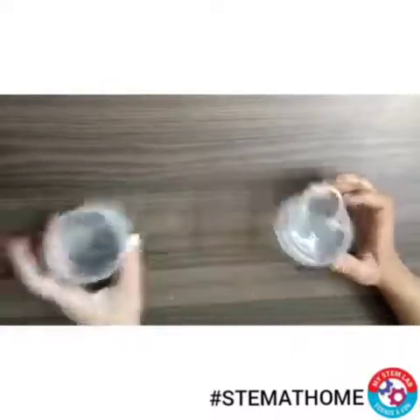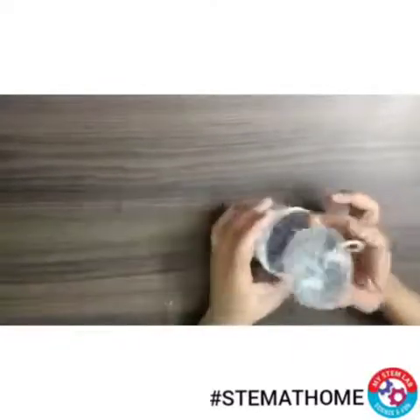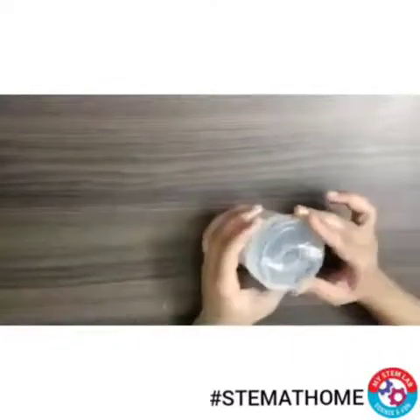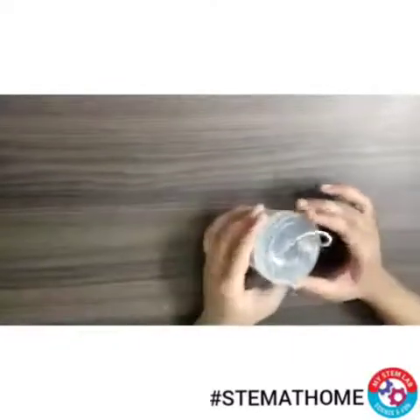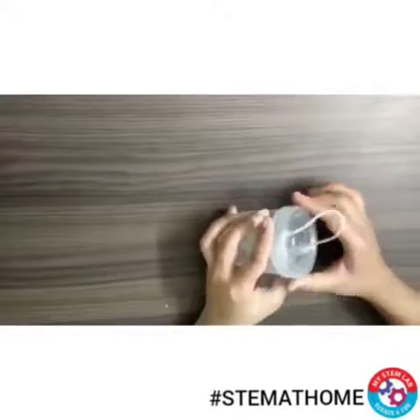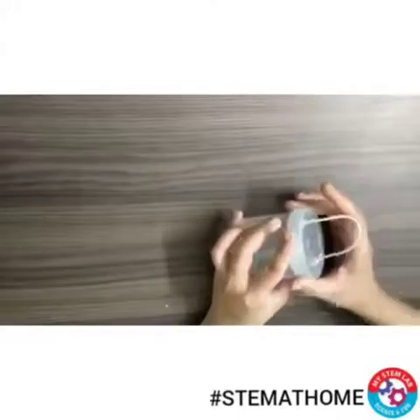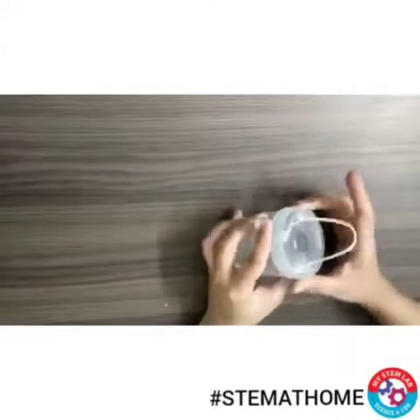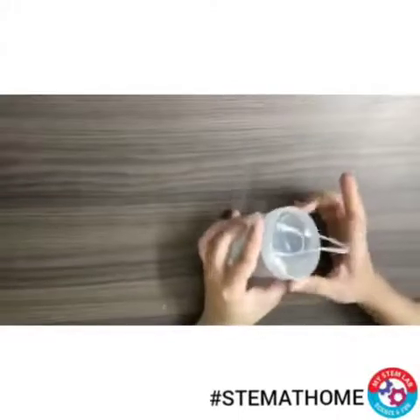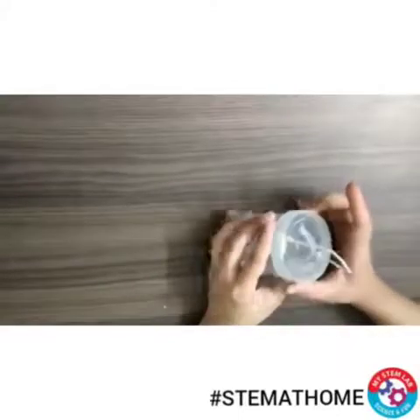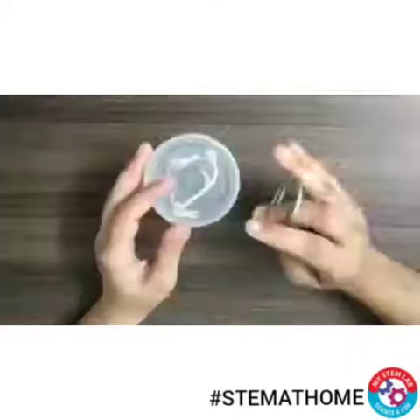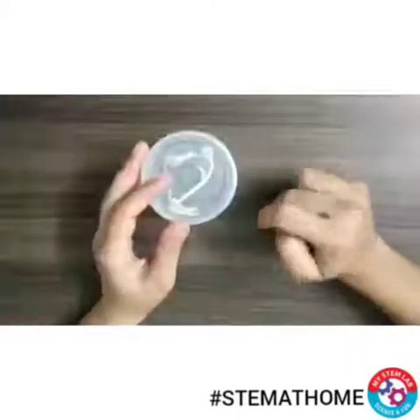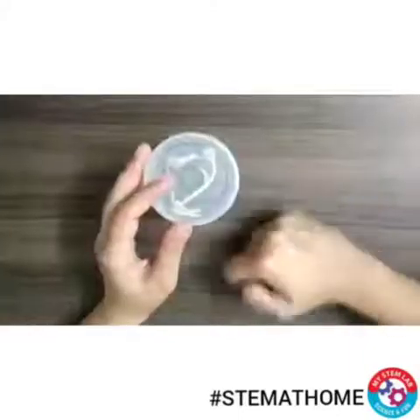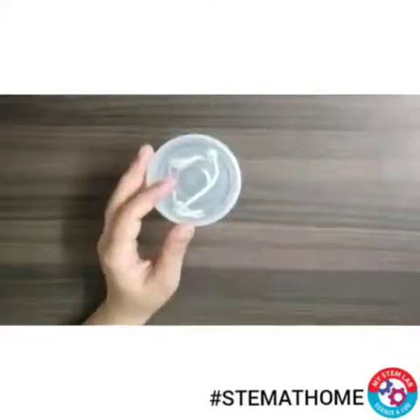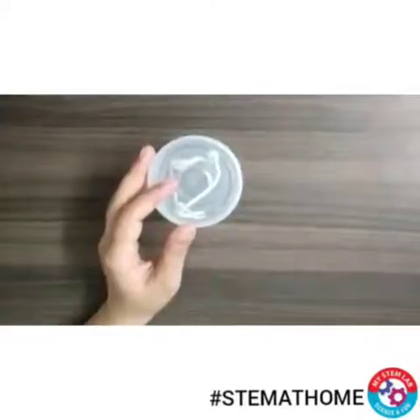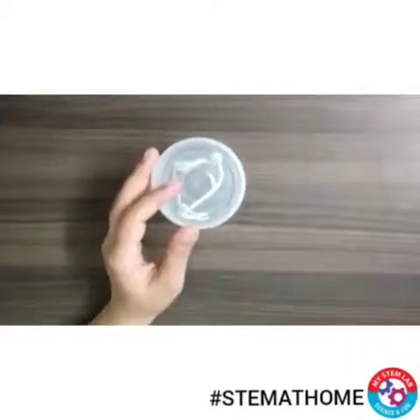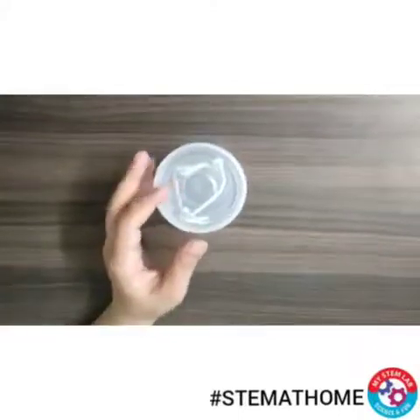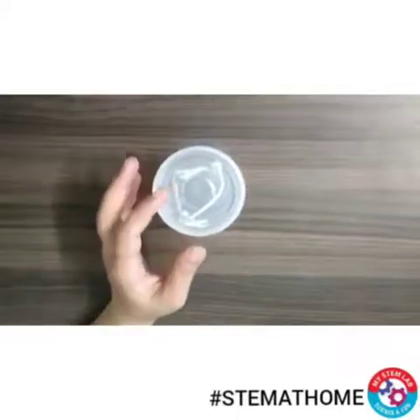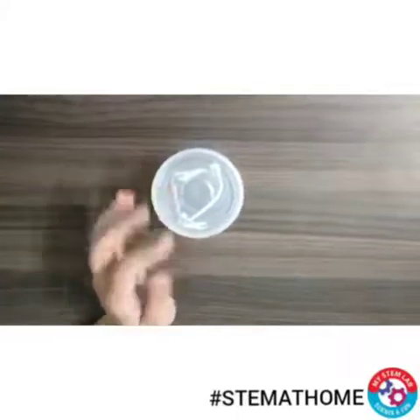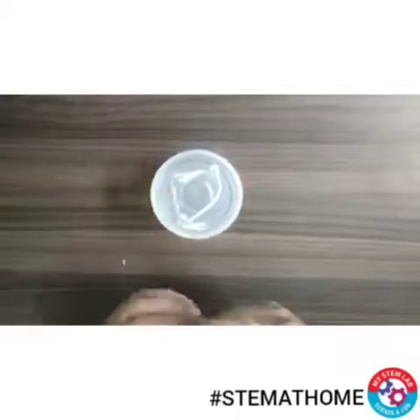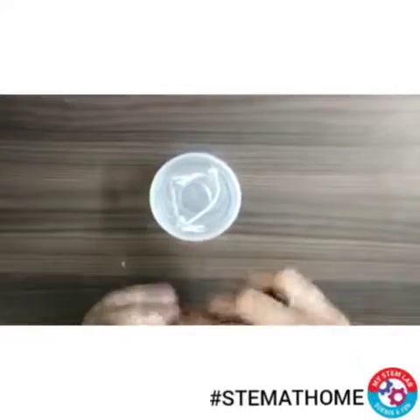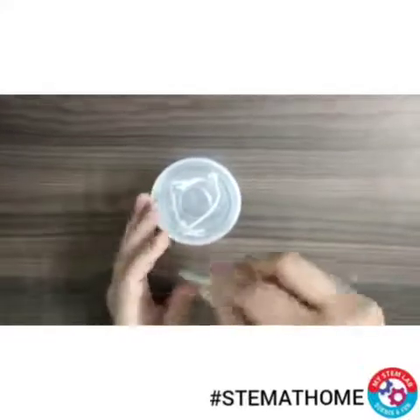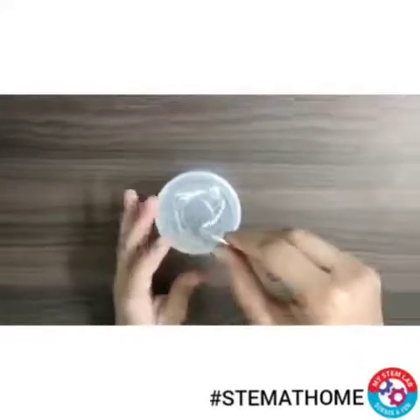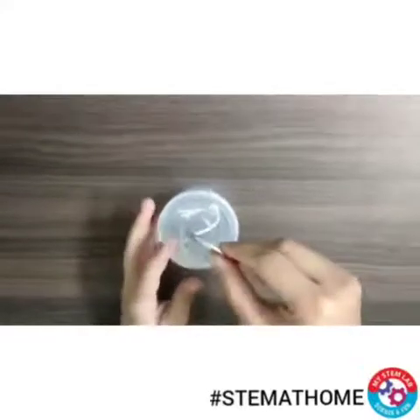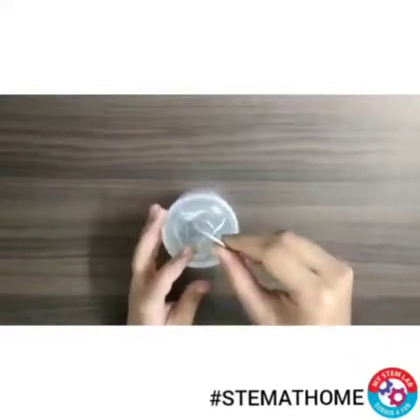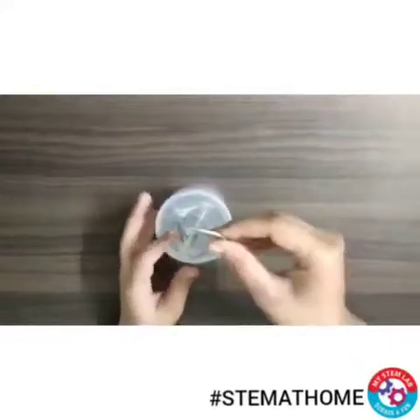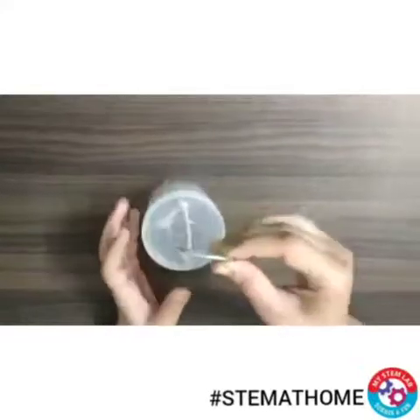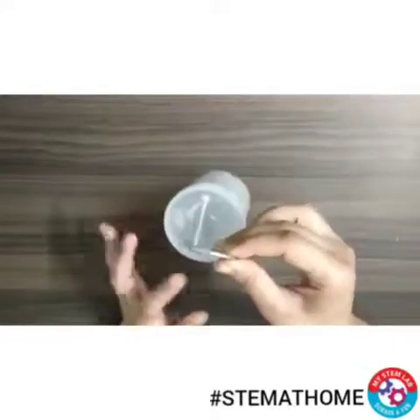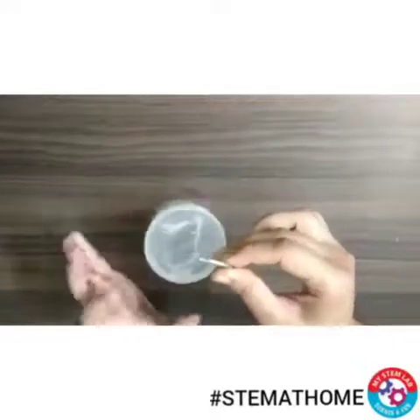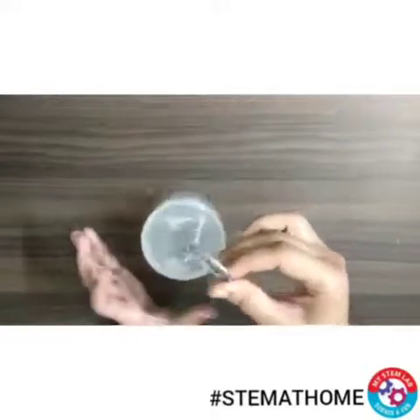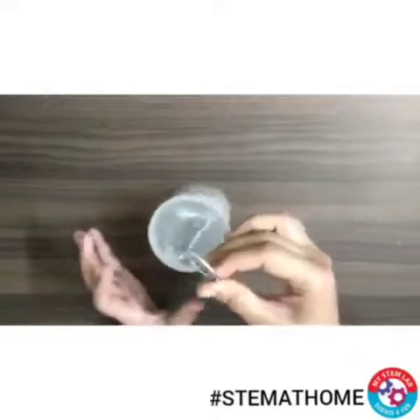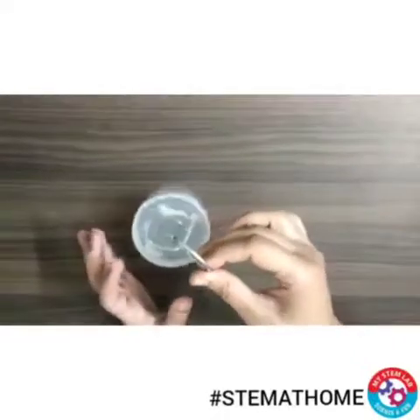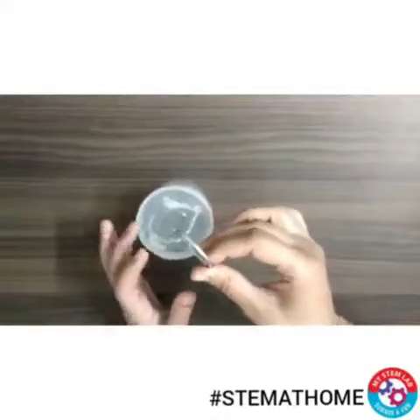Now let's just close this jar. Now after this, take this hook and we'll hang our container like this.